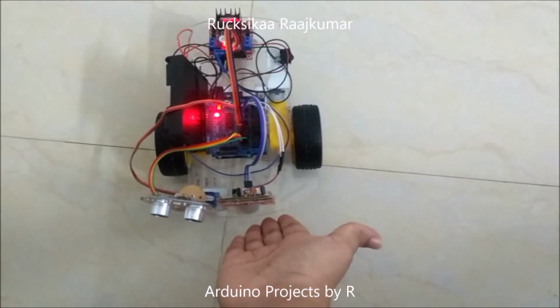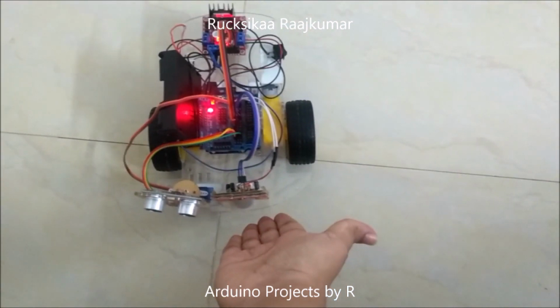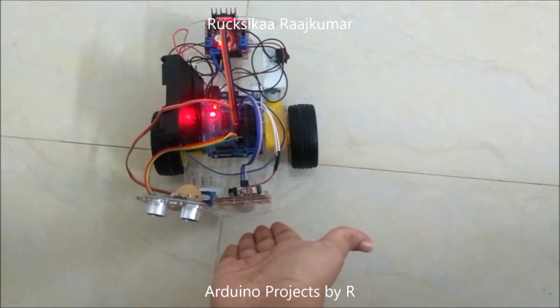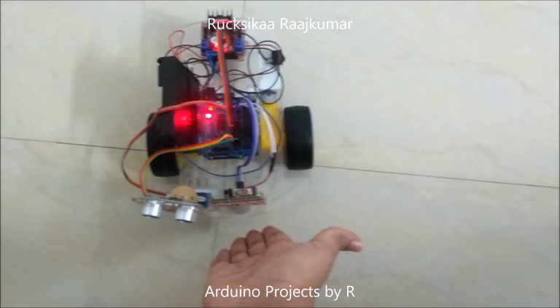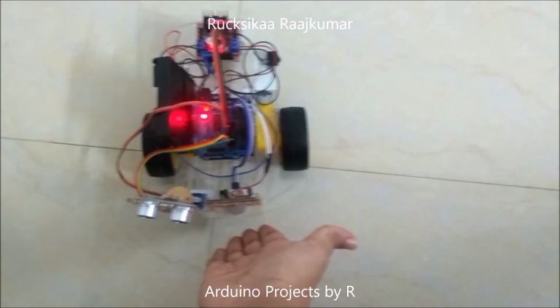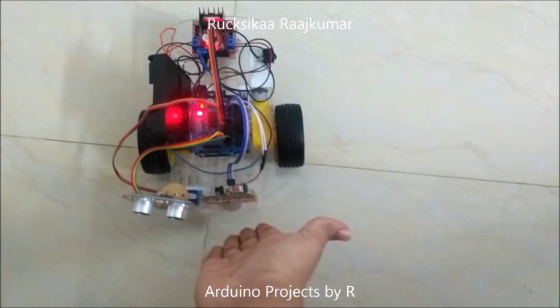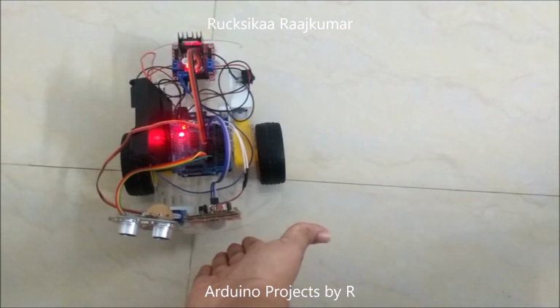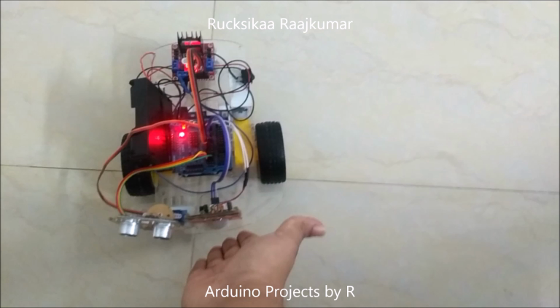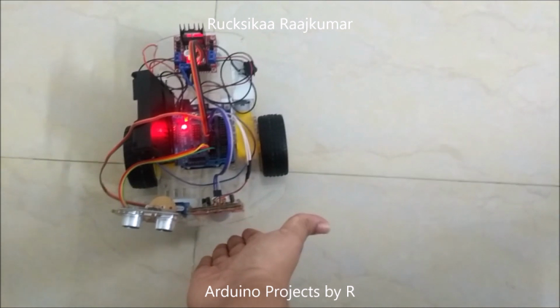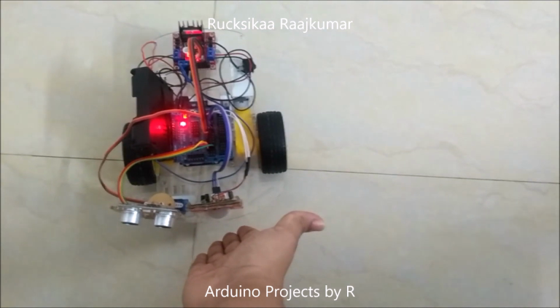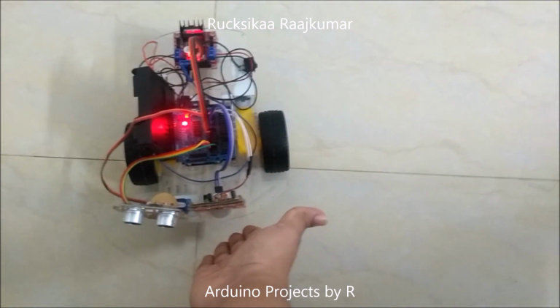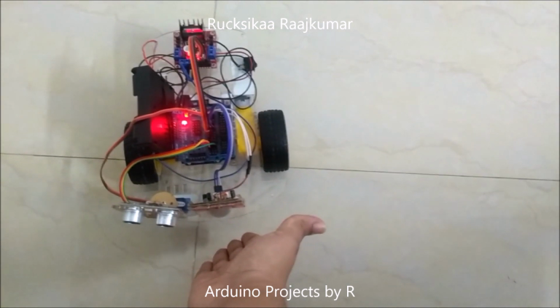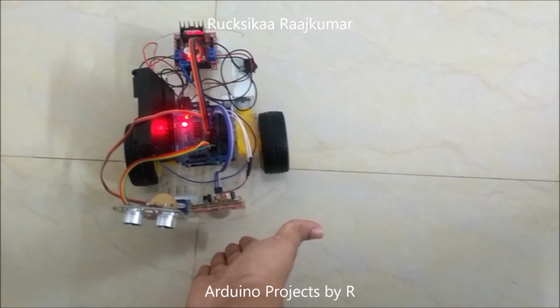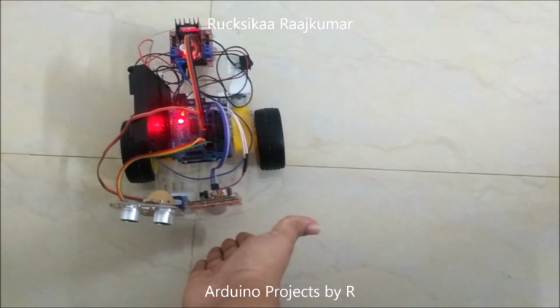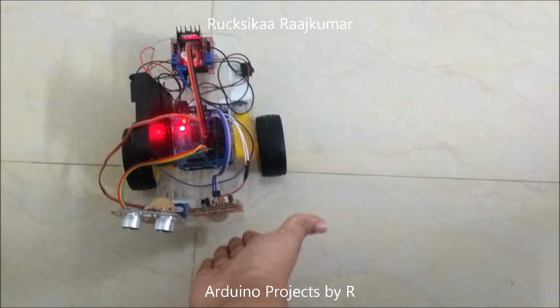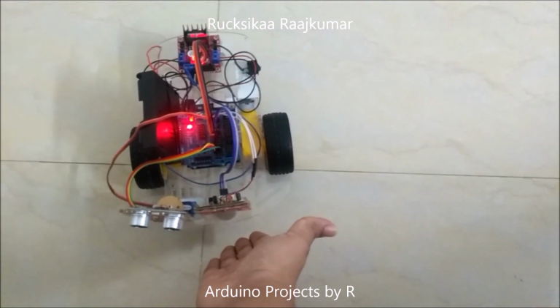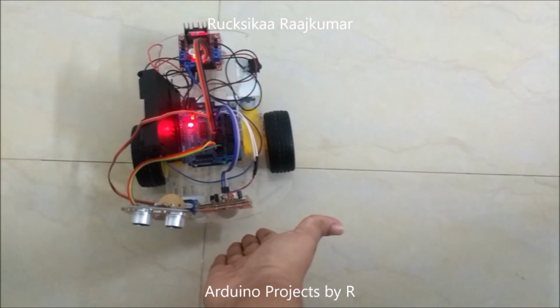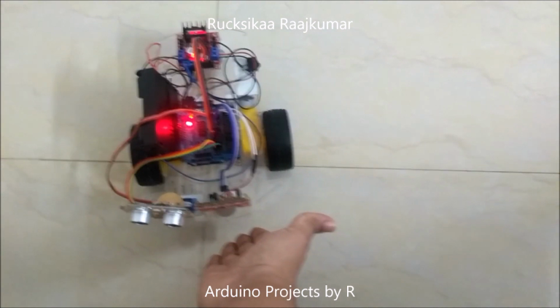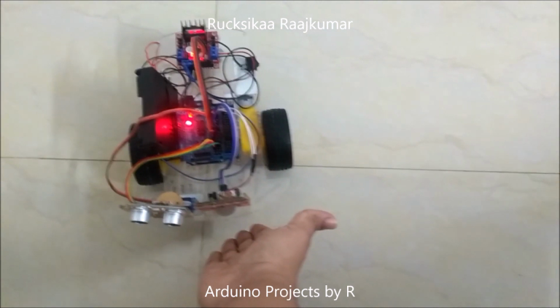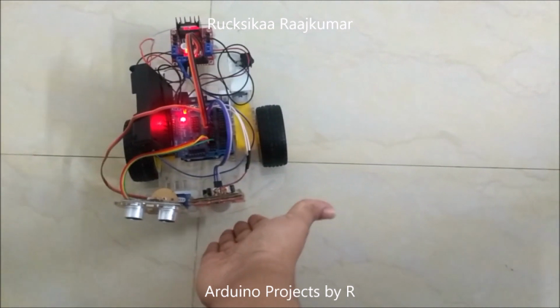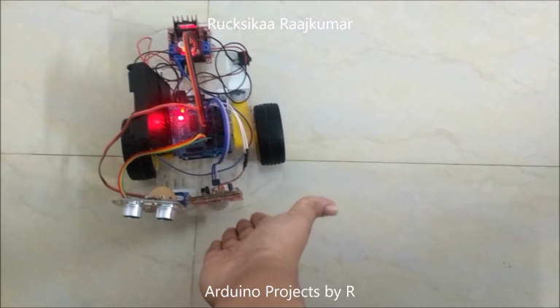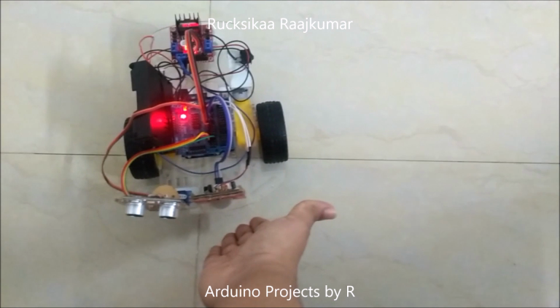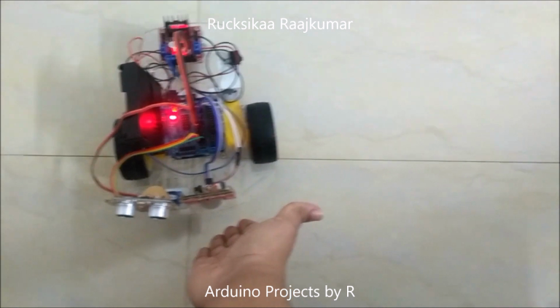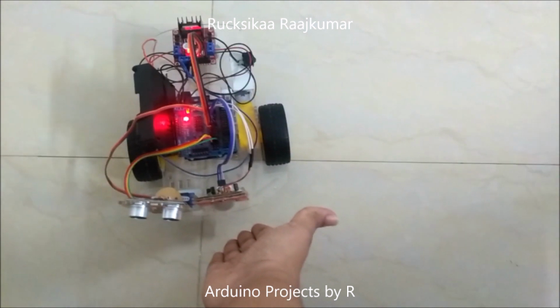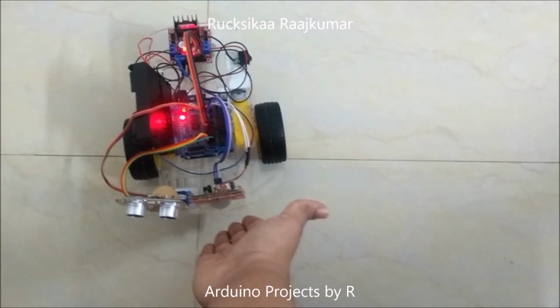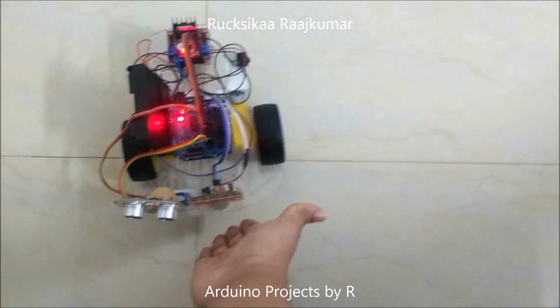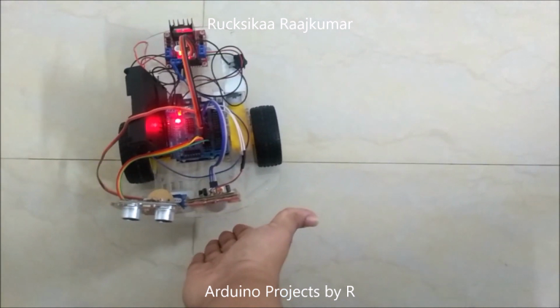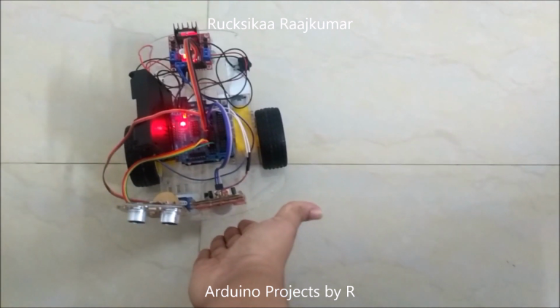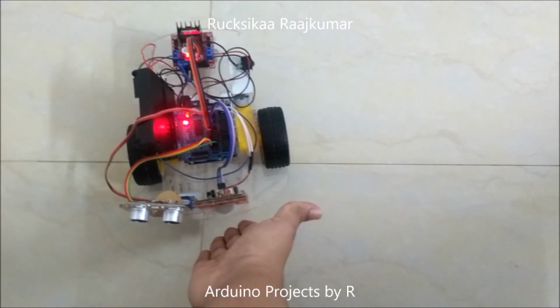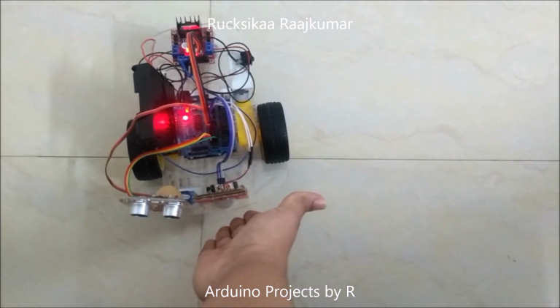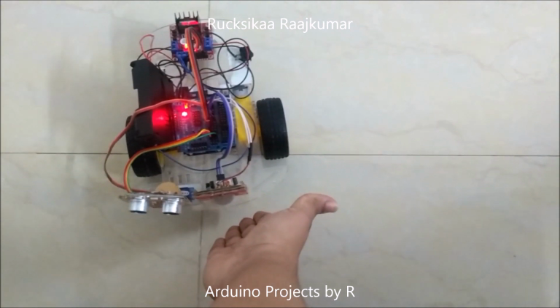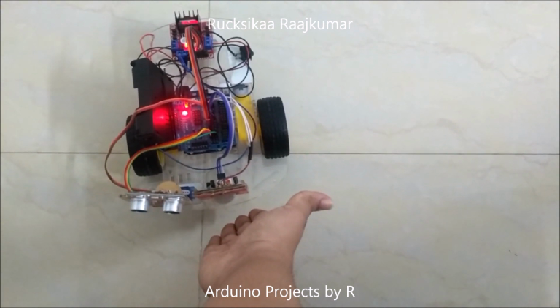If I keep my hand near it, the PIR sensor will detect human motion, the system will be switched off, and the robot won't move.